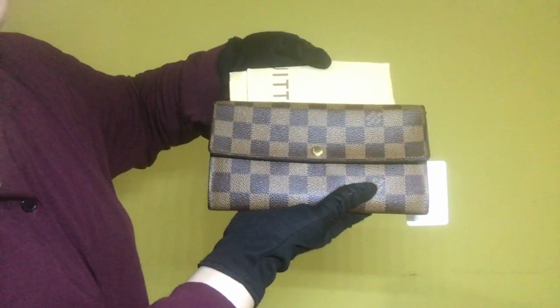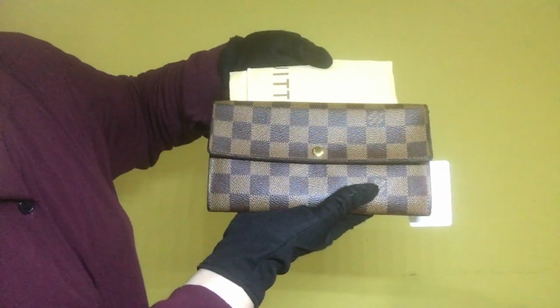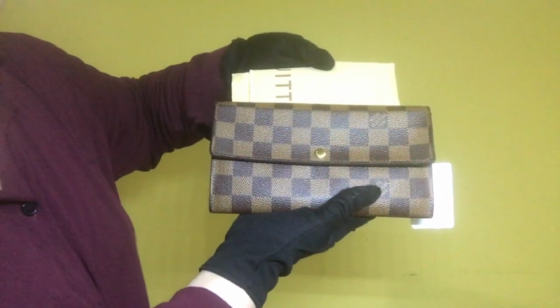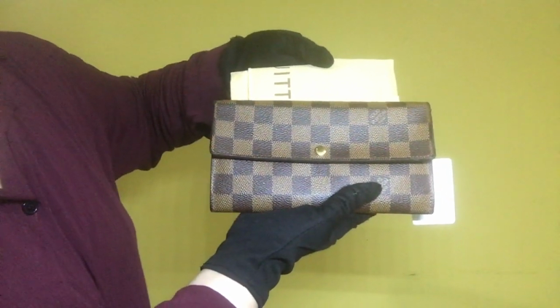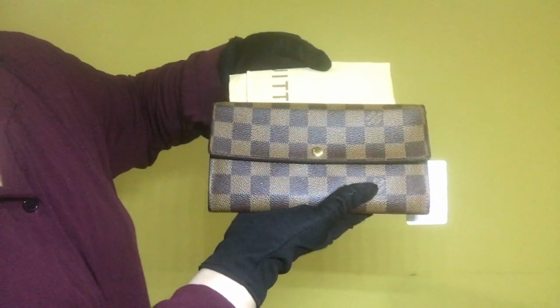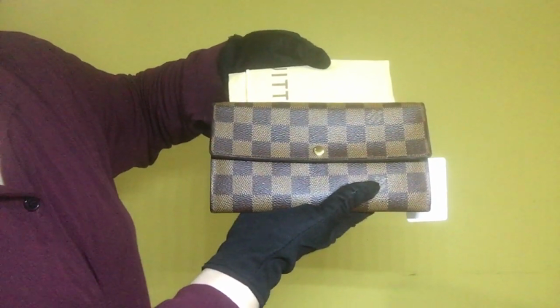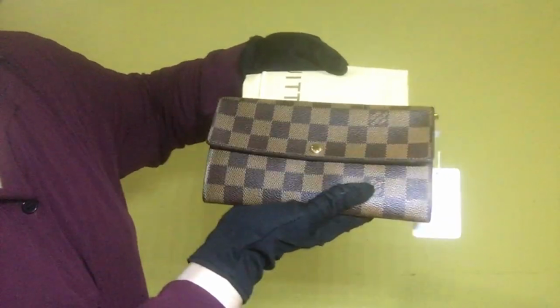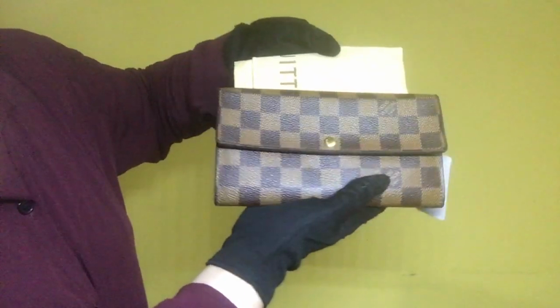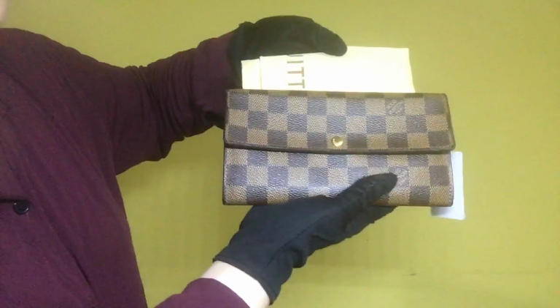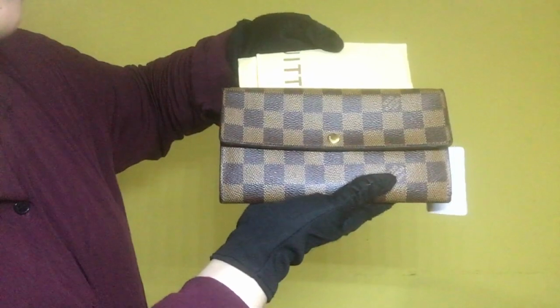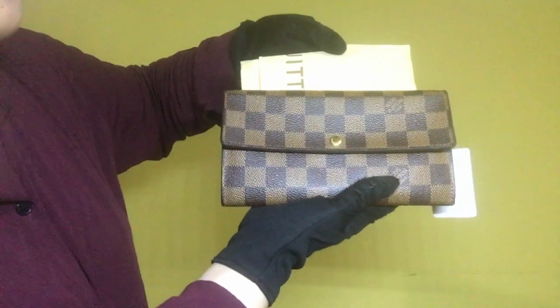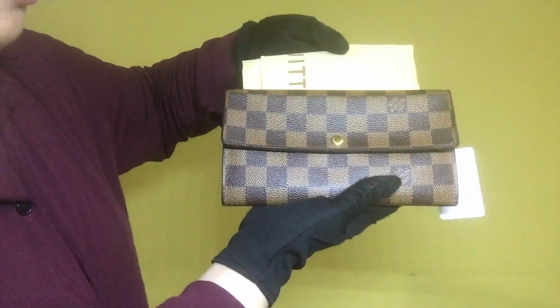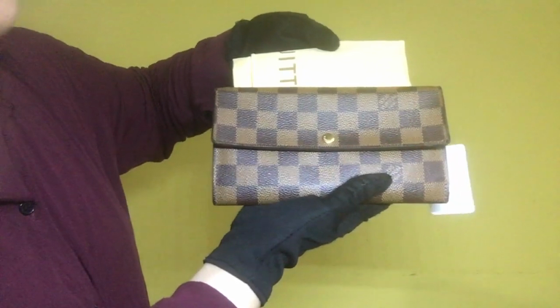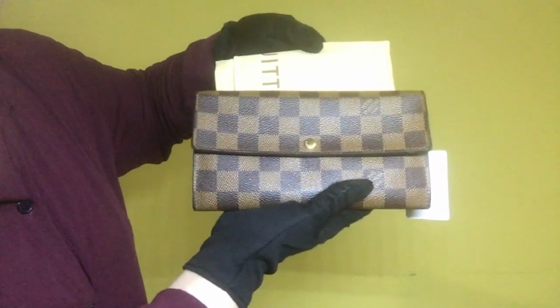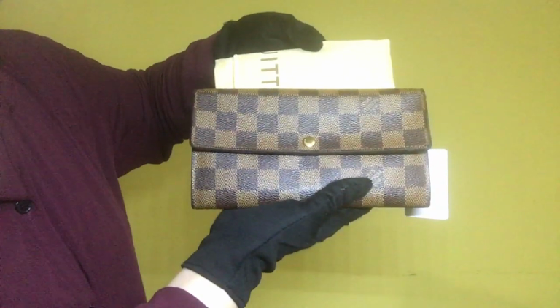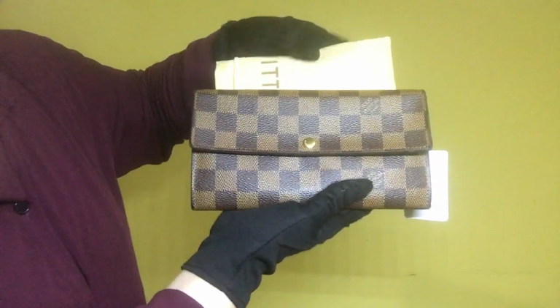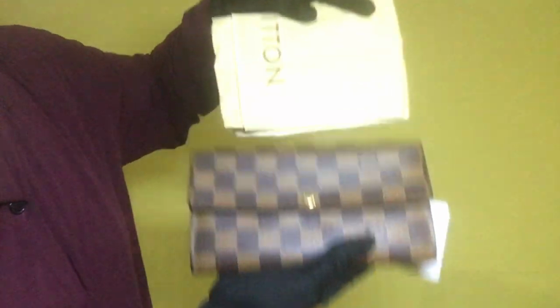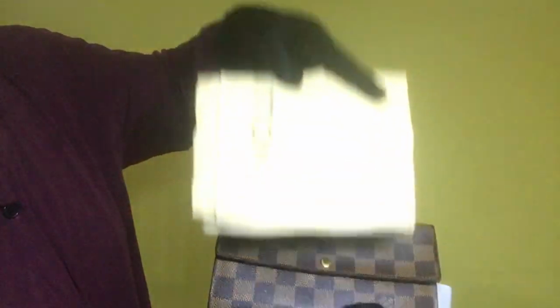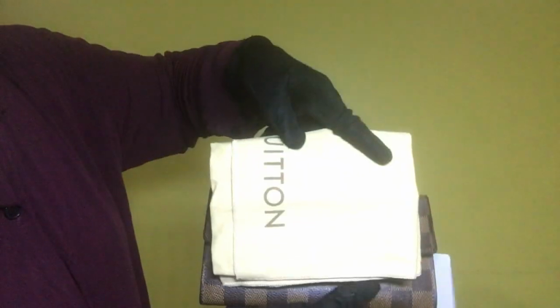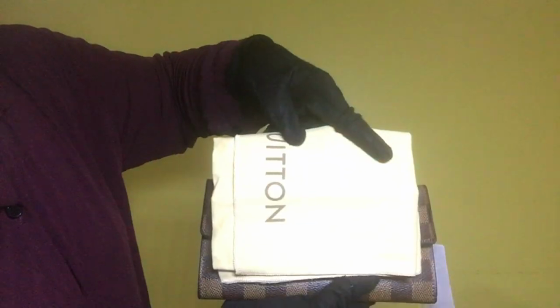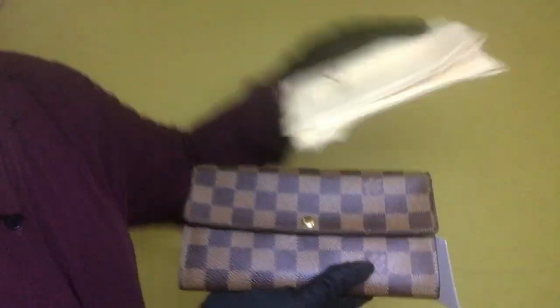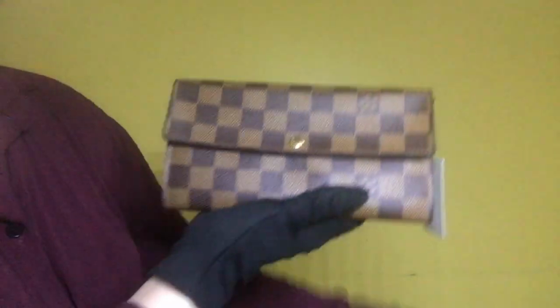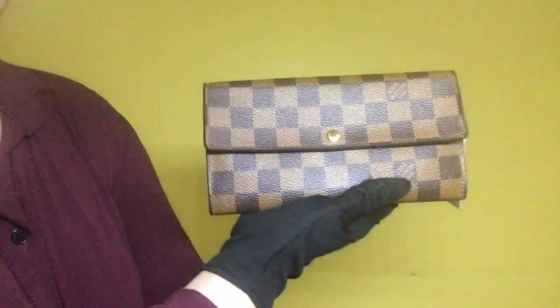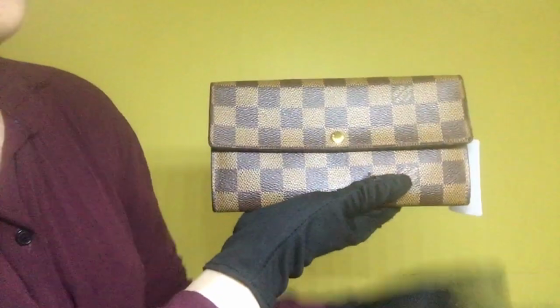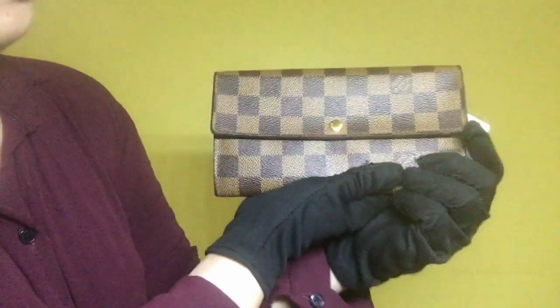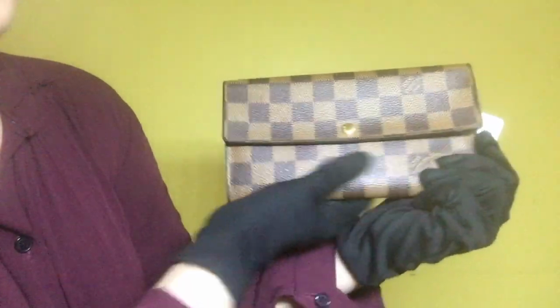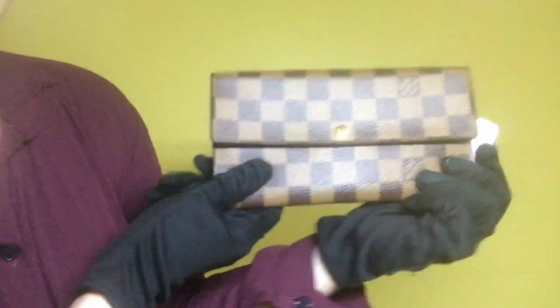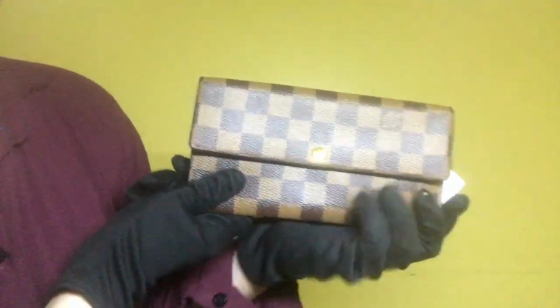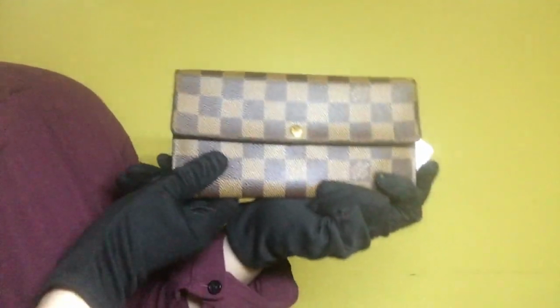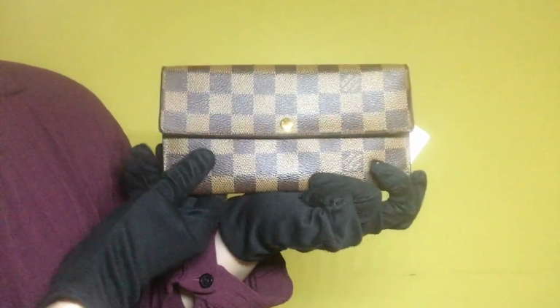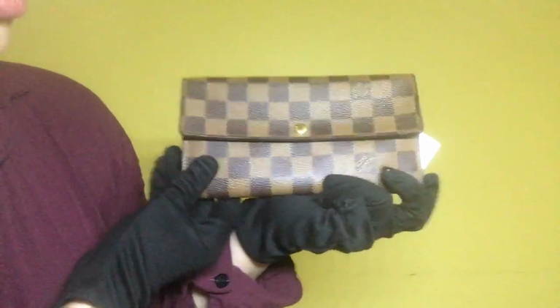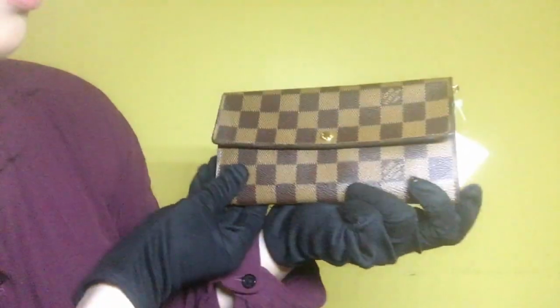Item 1451. This is the Louis Vuitton Zara wallet and the inclusion is its dust bag. The material of this item is Damier Ebene and the rank is AB.